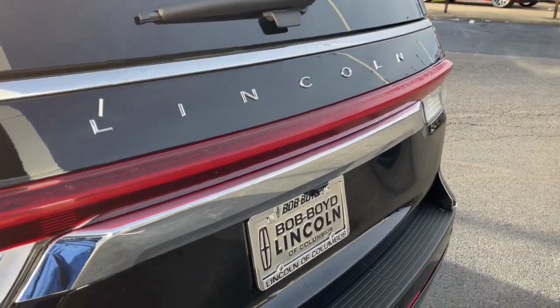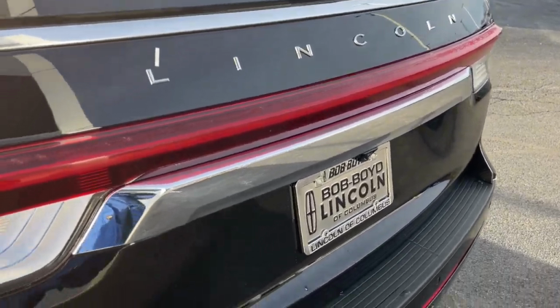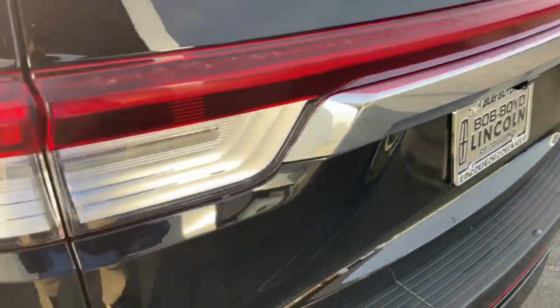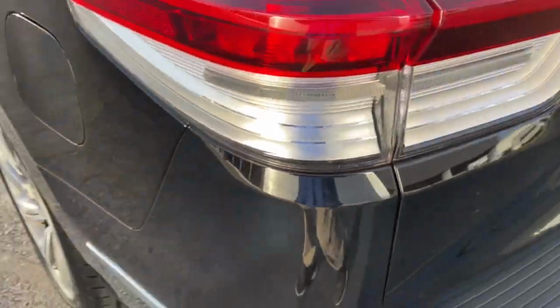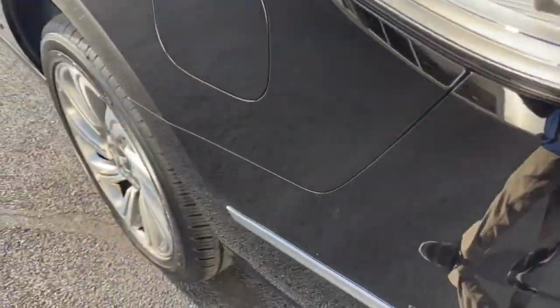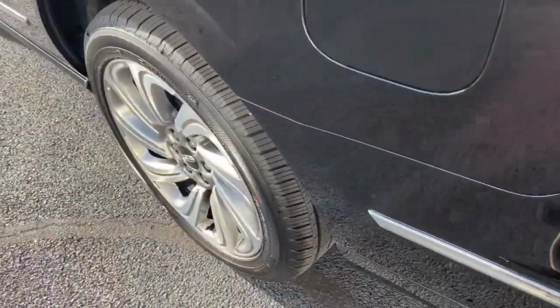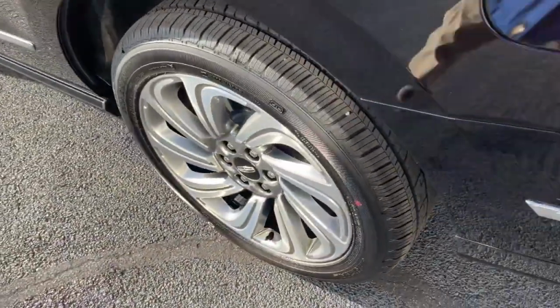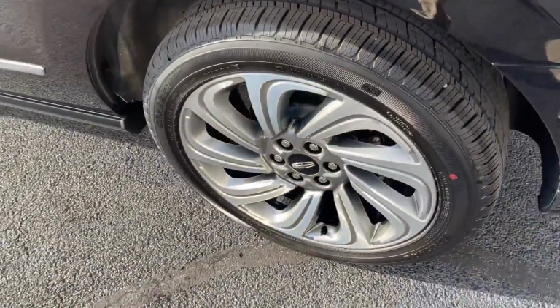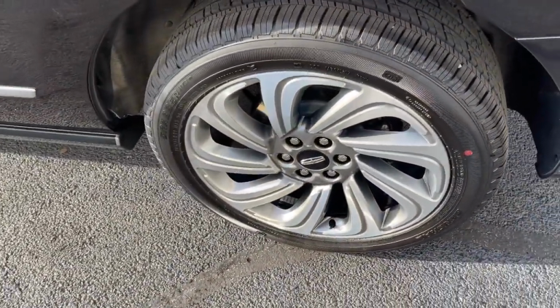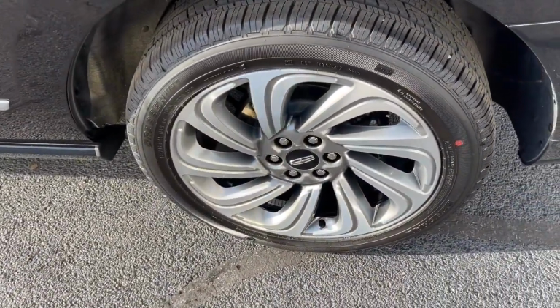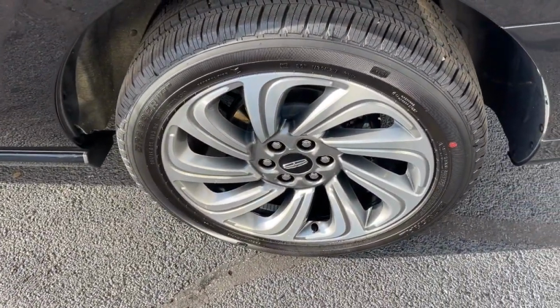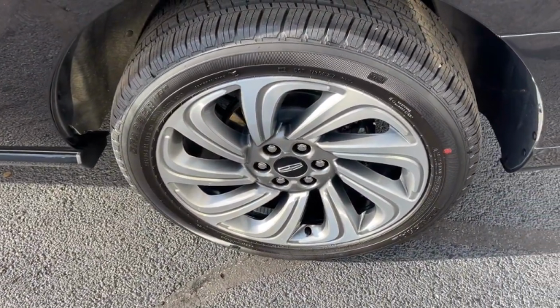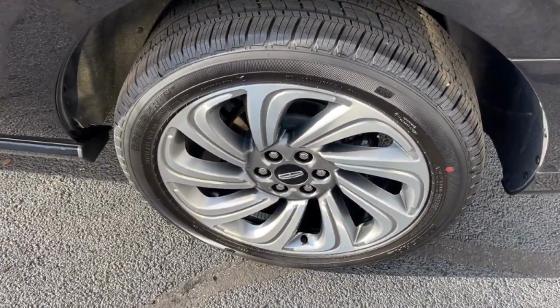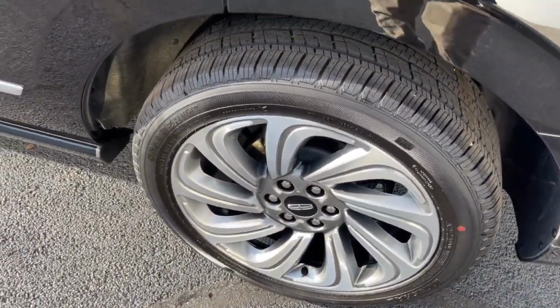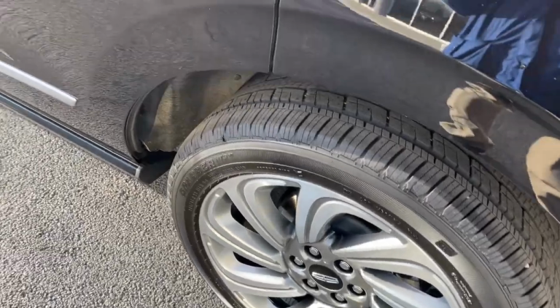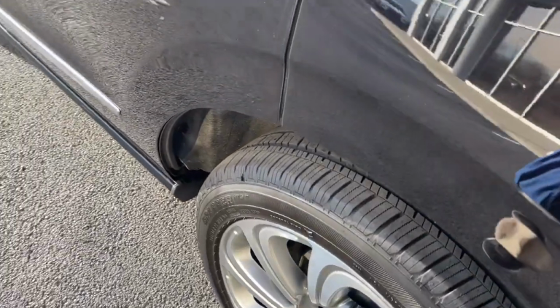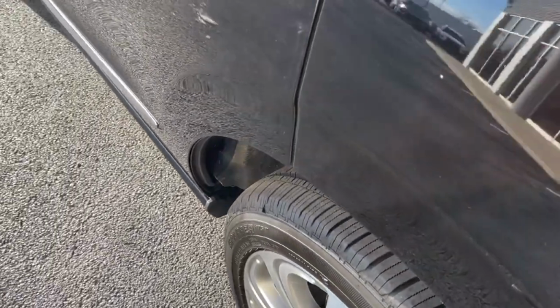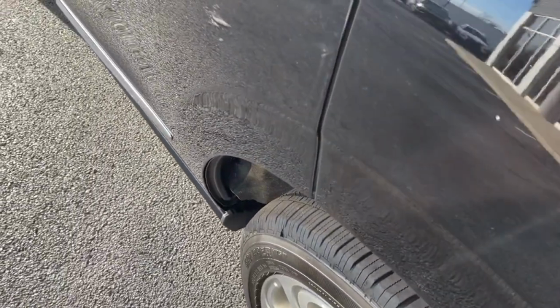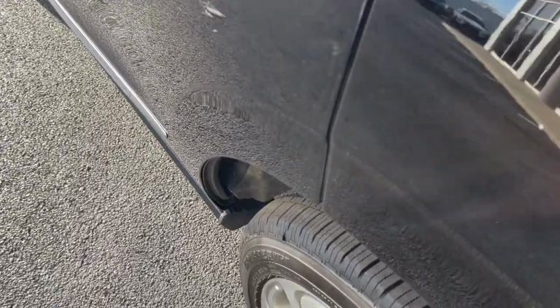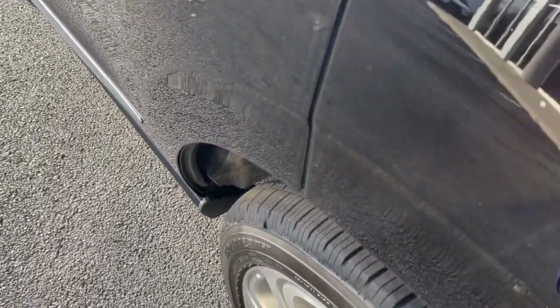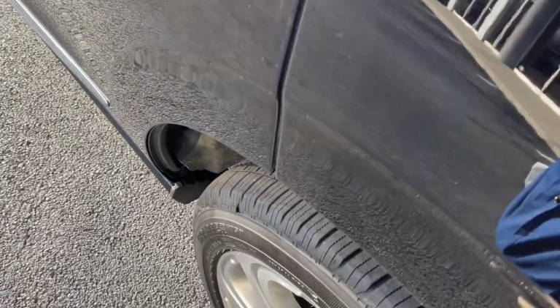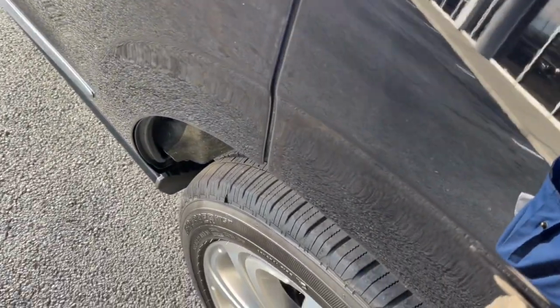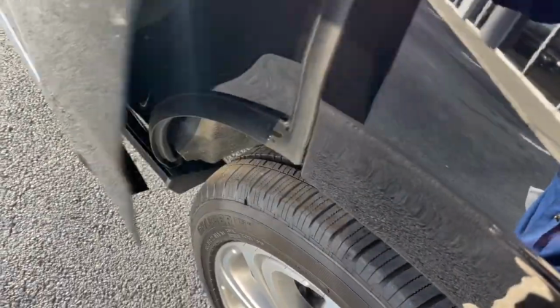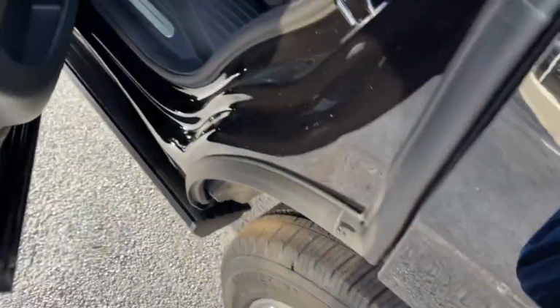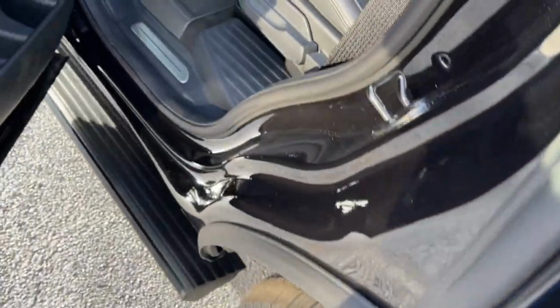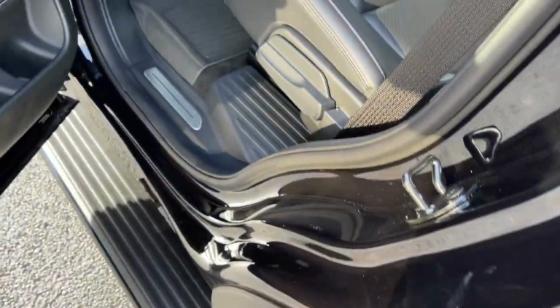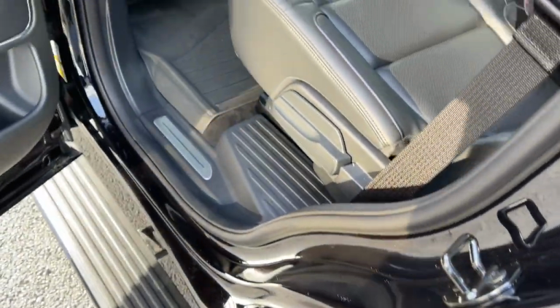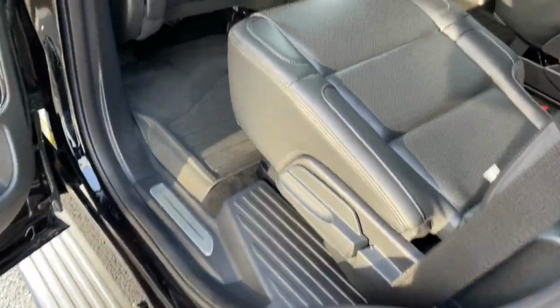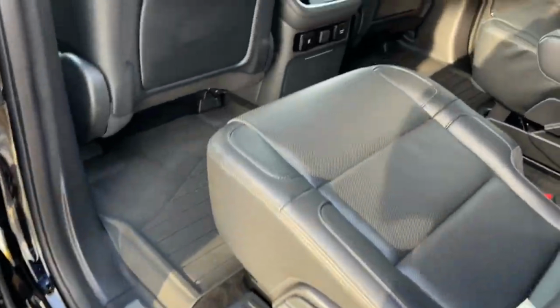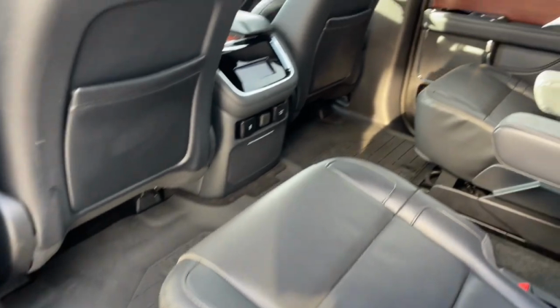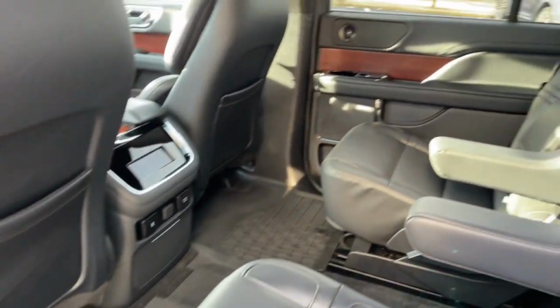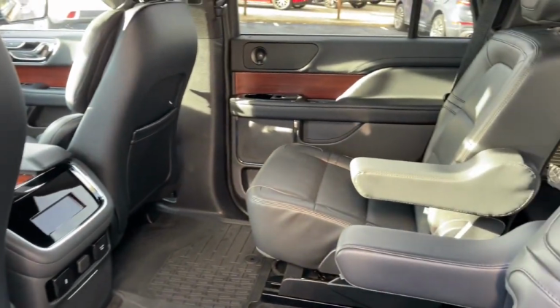Rugged performance meets premium comfort in this exceptional navigator. See for yourself when you take it out for a test drive. Our professional staff looks forward to giving you excellent service.